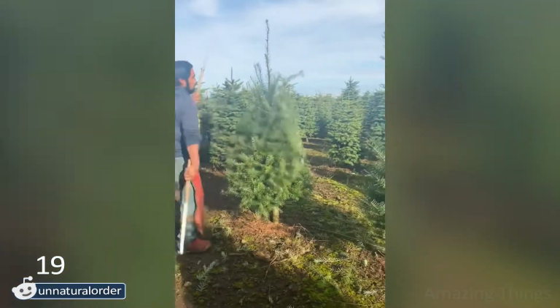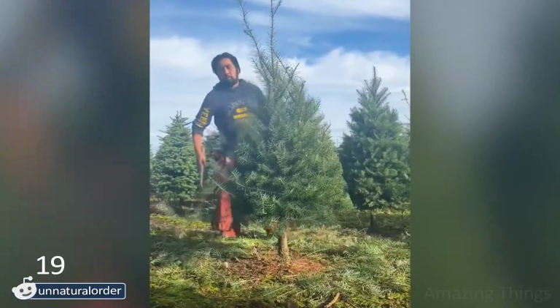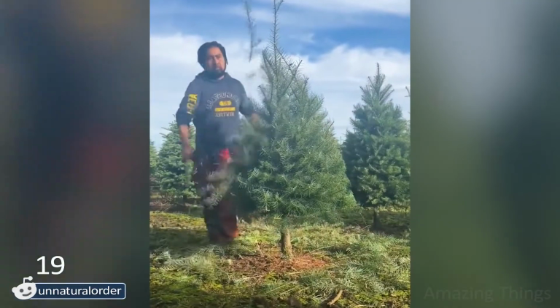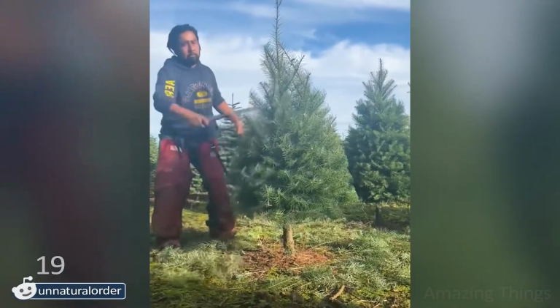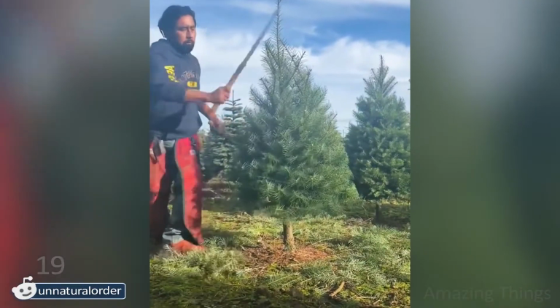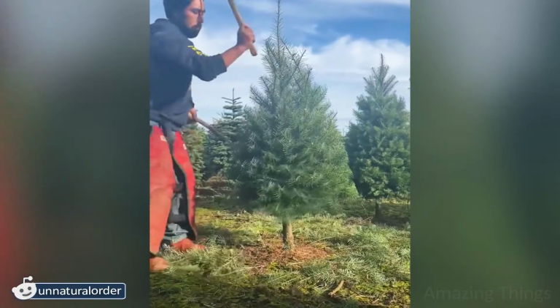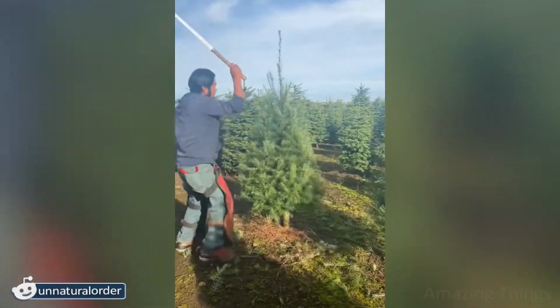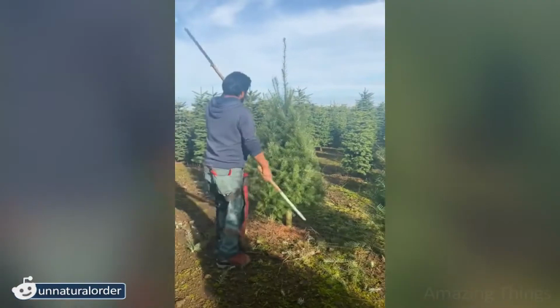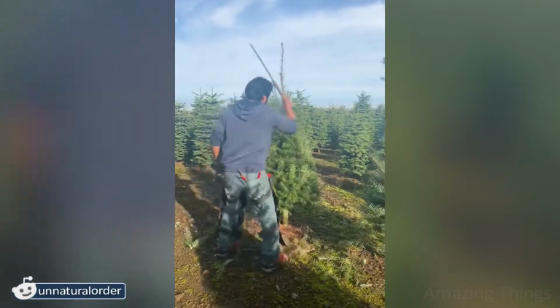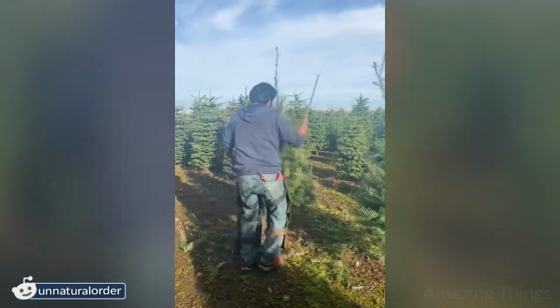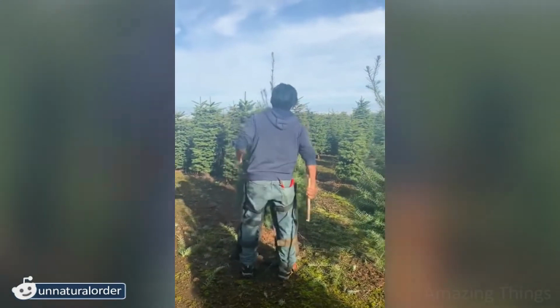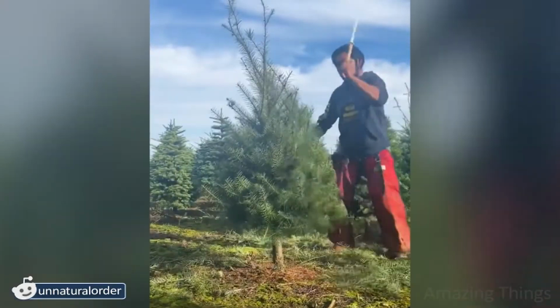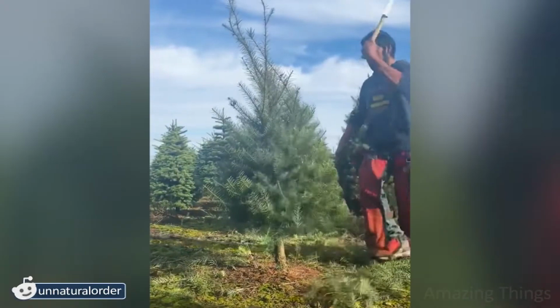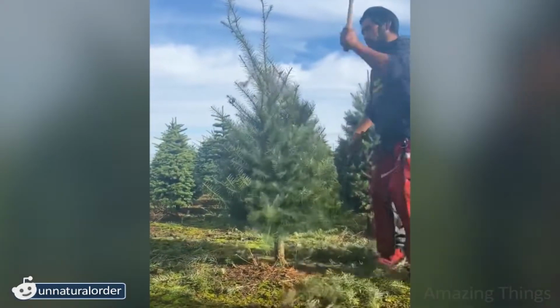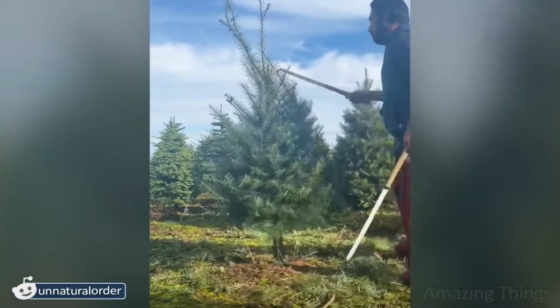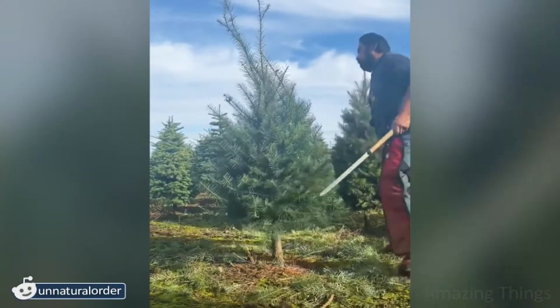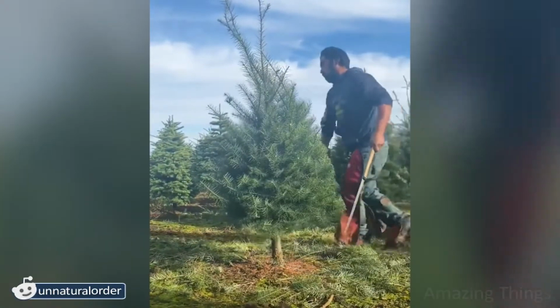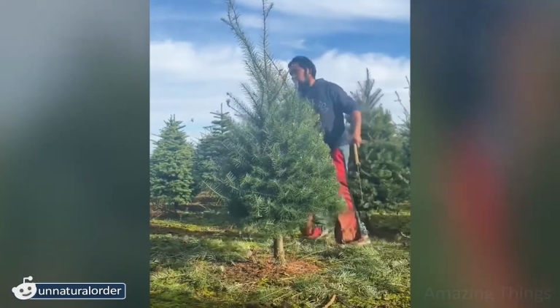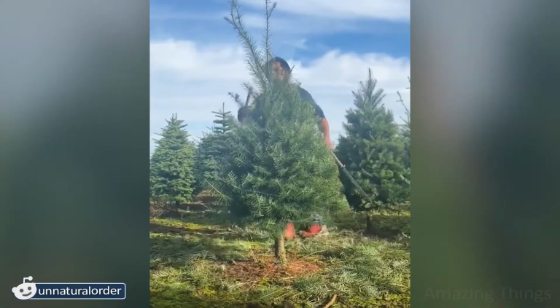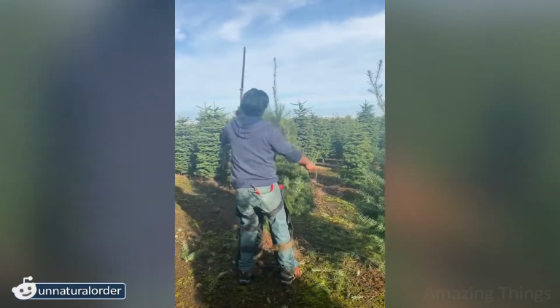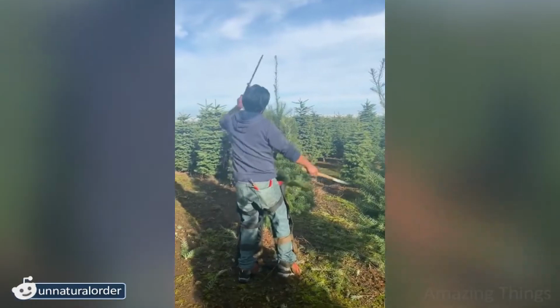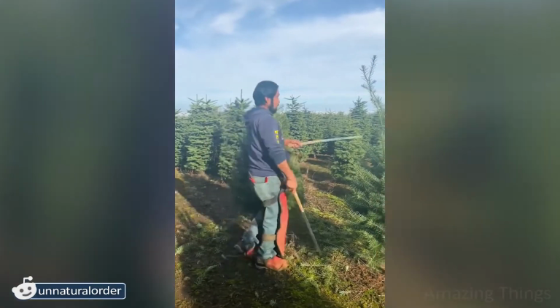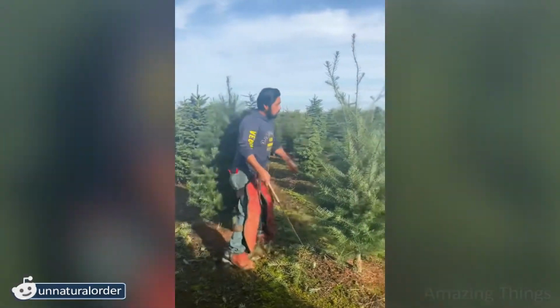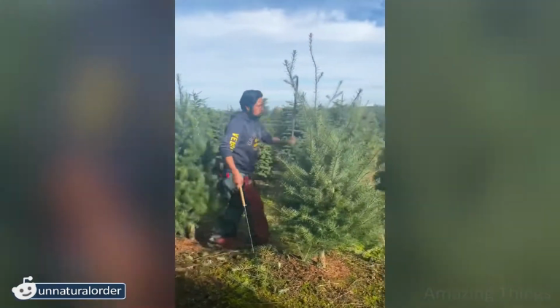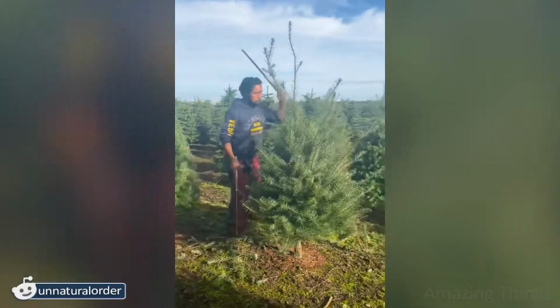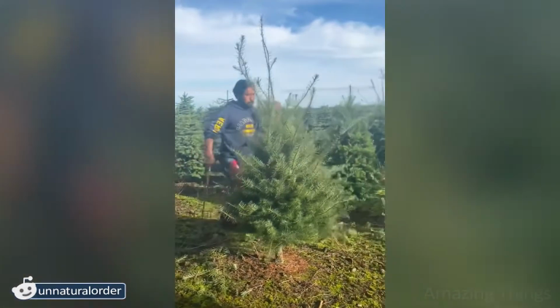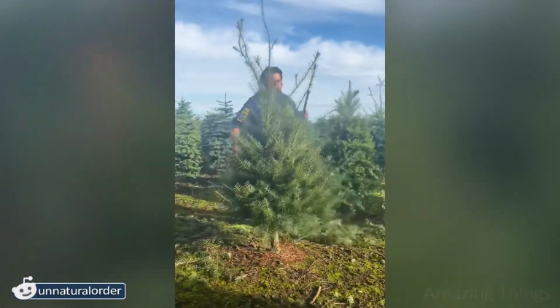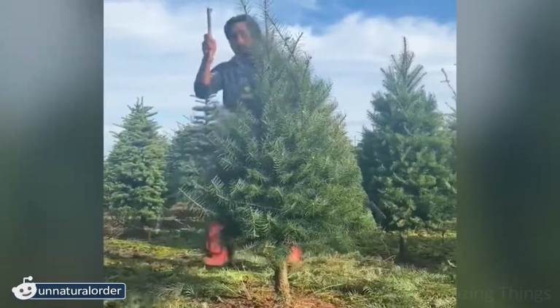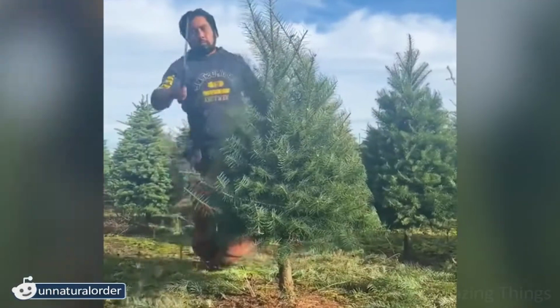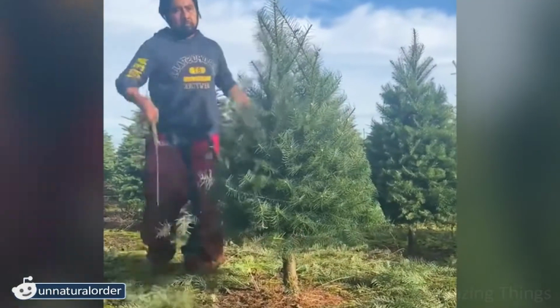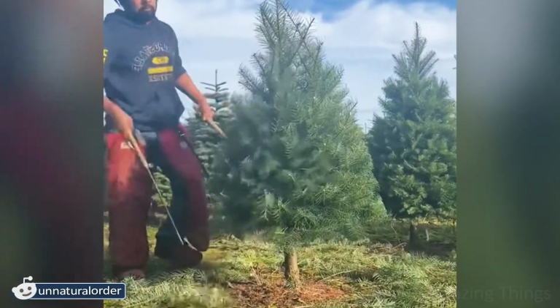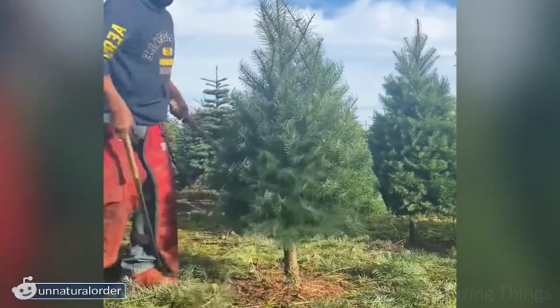Hey you! Are you a Christmas Samurai? How cleverly he cuts the trees! Don't mess with guys who trim trees, especially if they have something sharp in their hands!